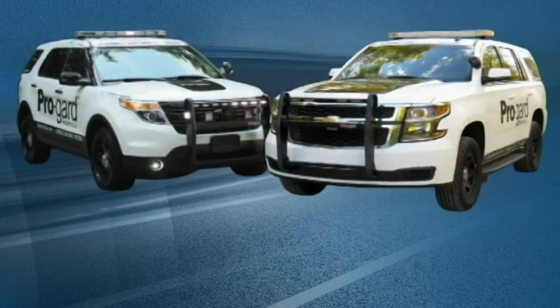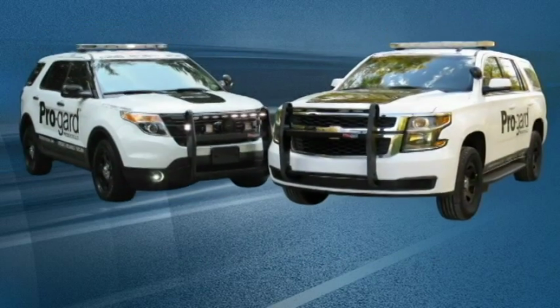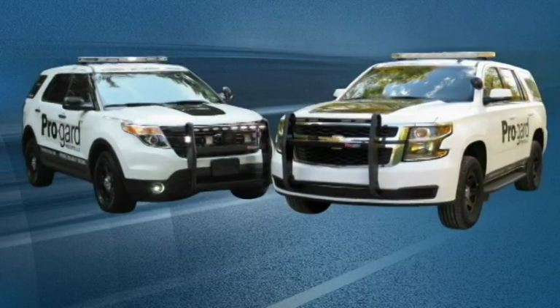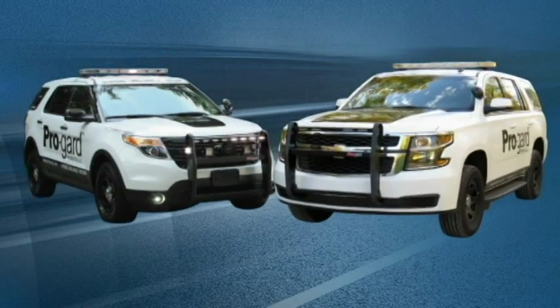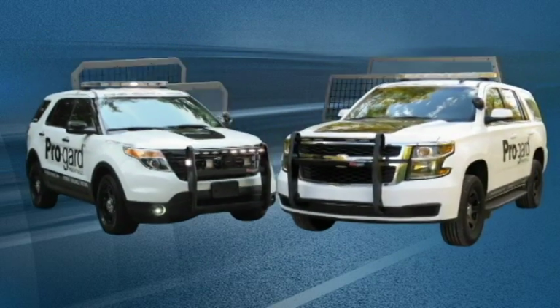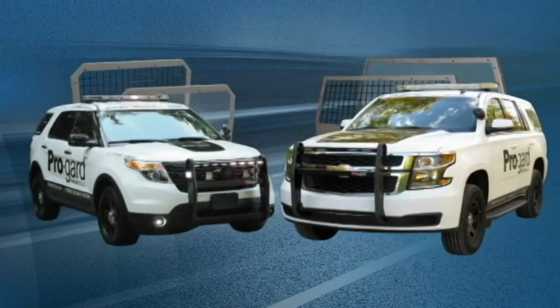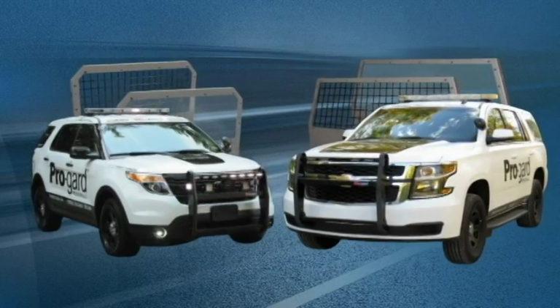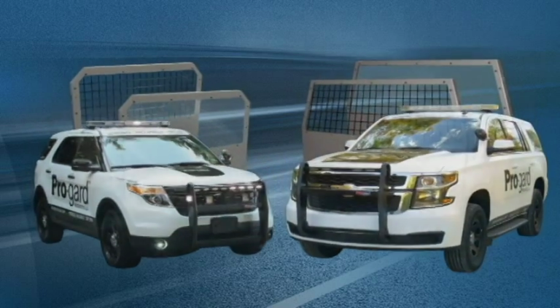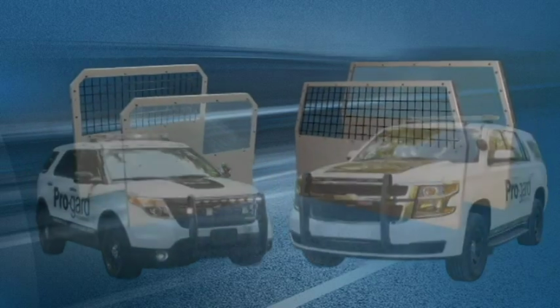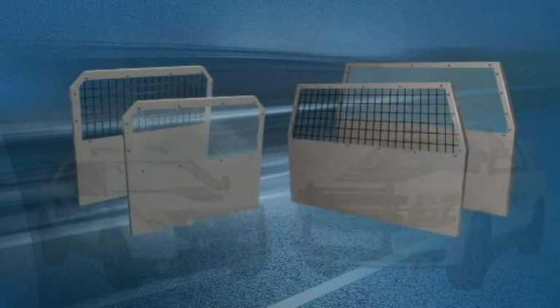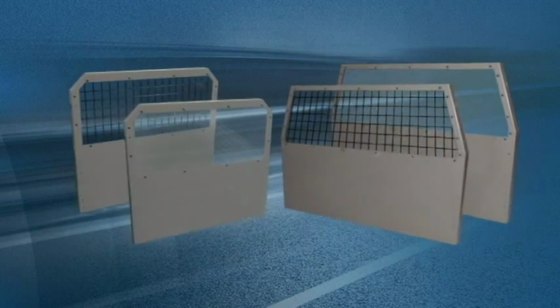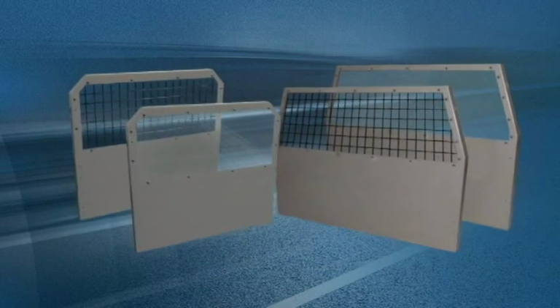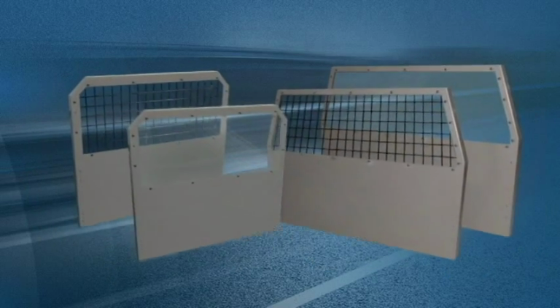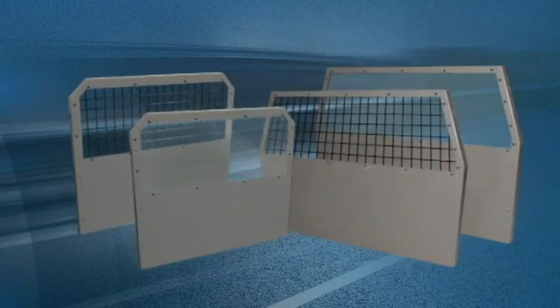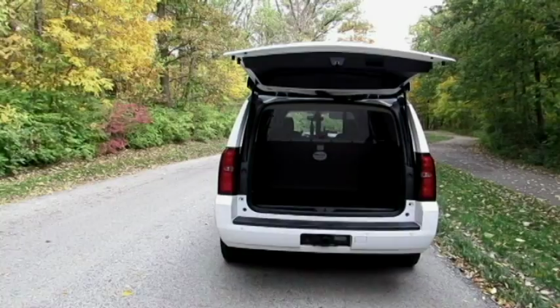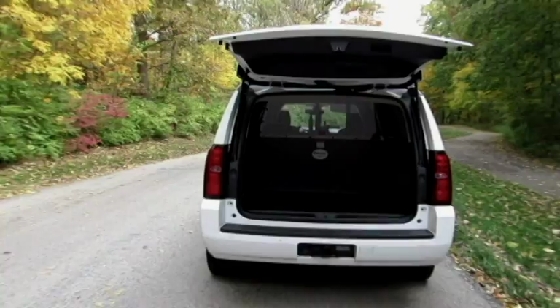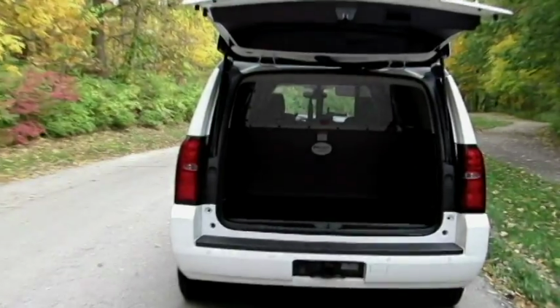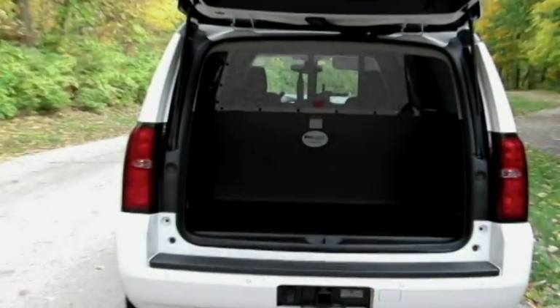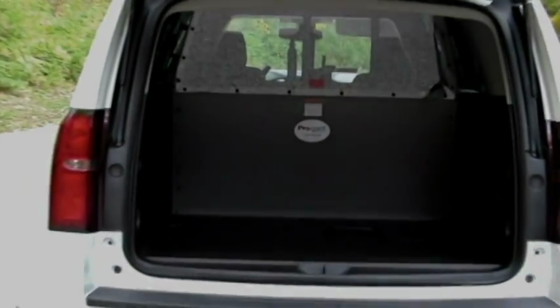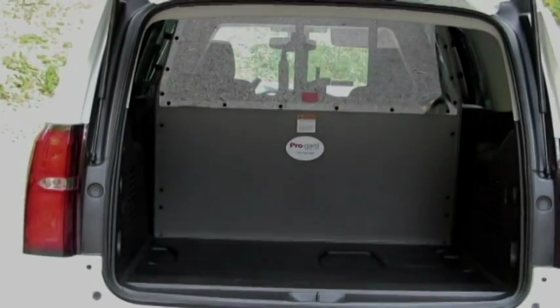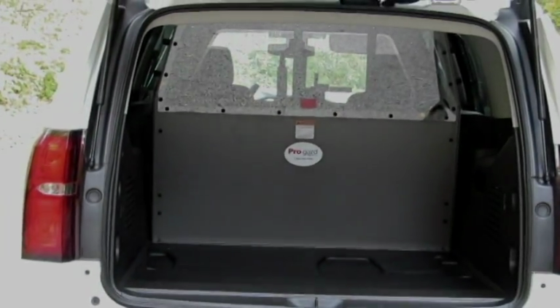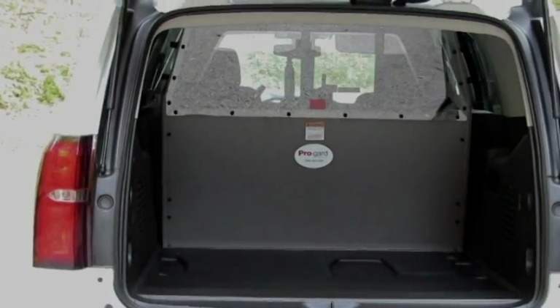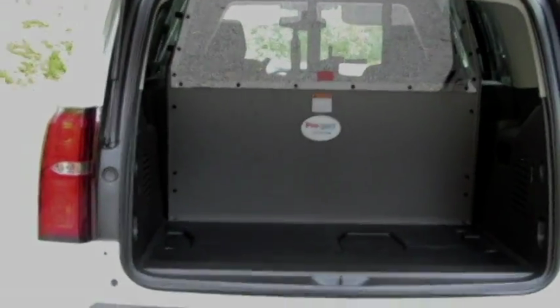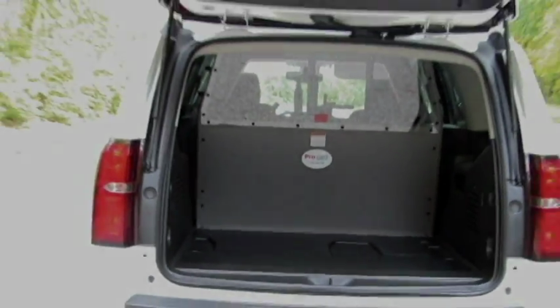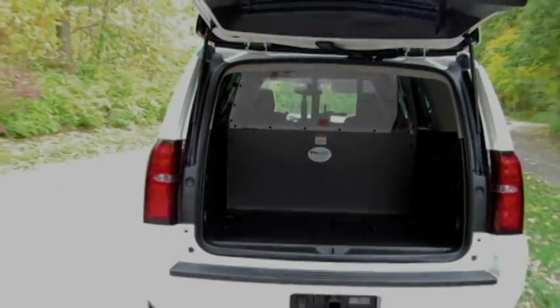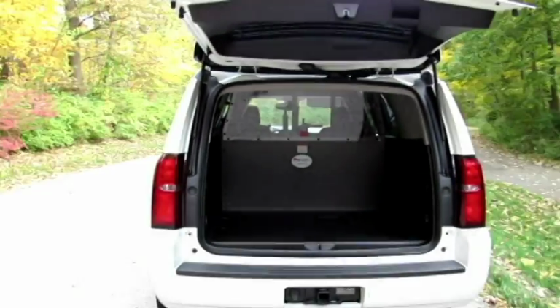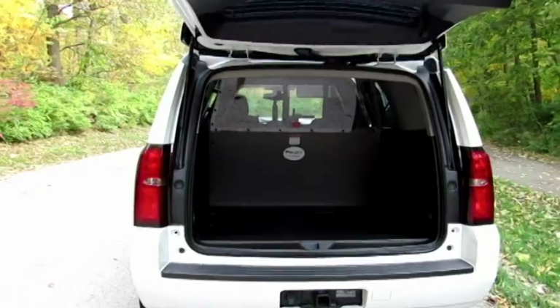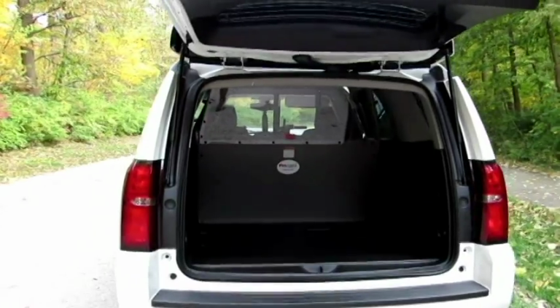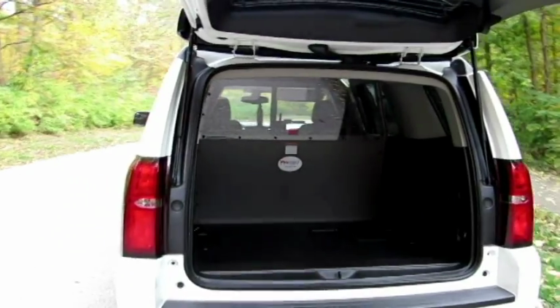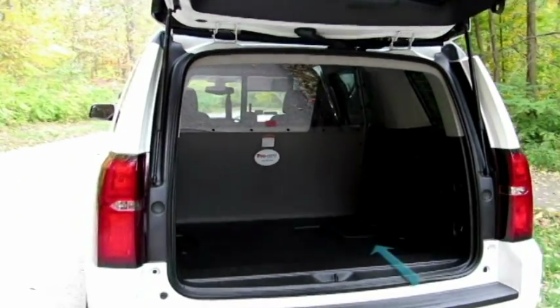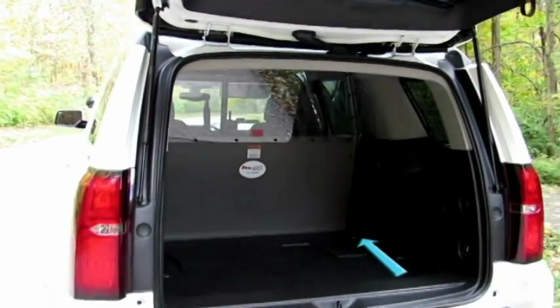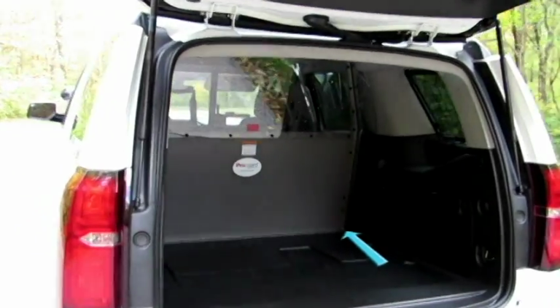Whether they transport prisoners or not, if an agency is using SUVs, they are in need of a cargo barrier. For departments that do not transport prisoners, the barriers confine duty gear and equipment to the cargo area, preventing it from sliding forward in traffic.